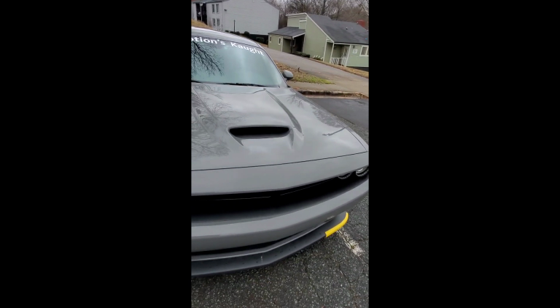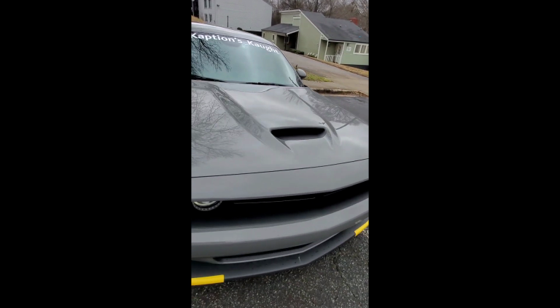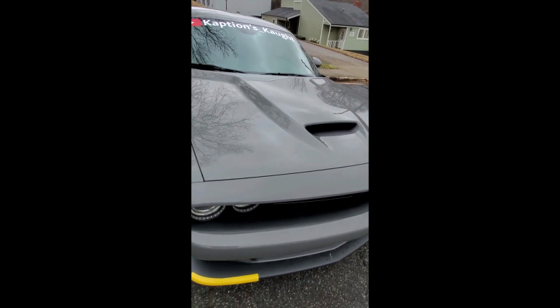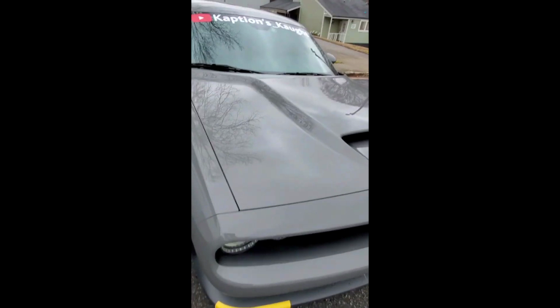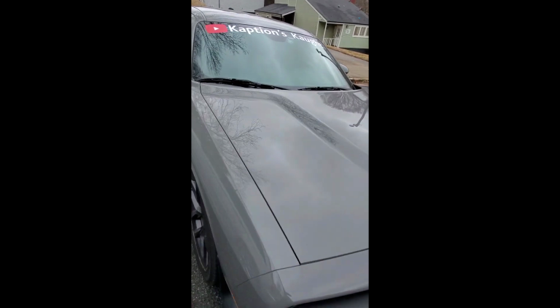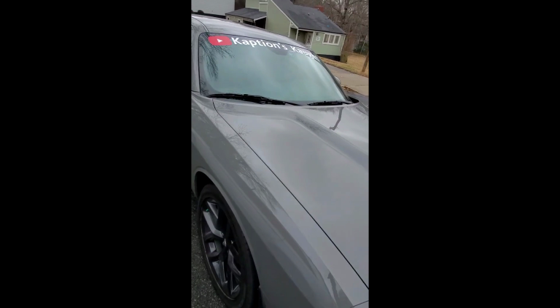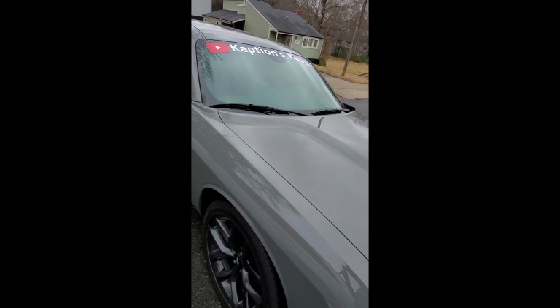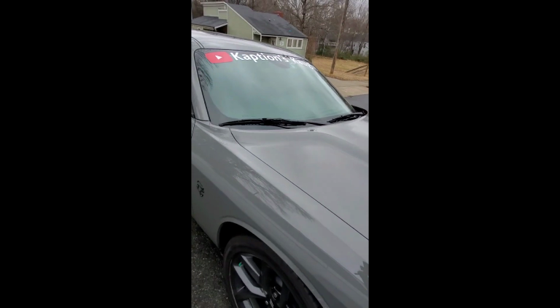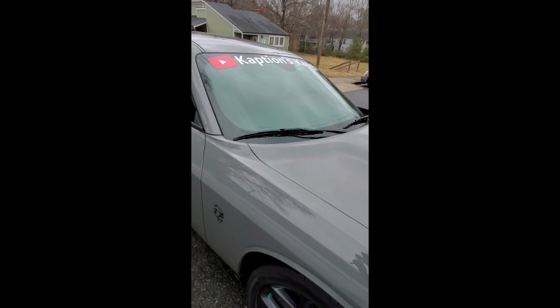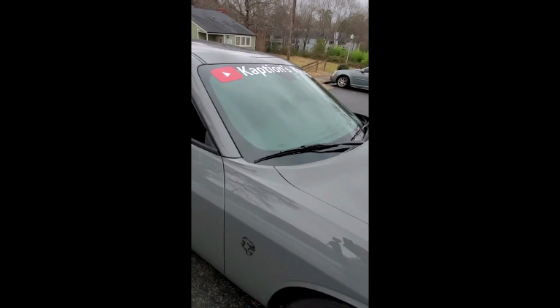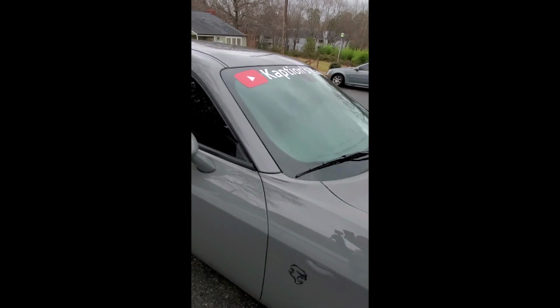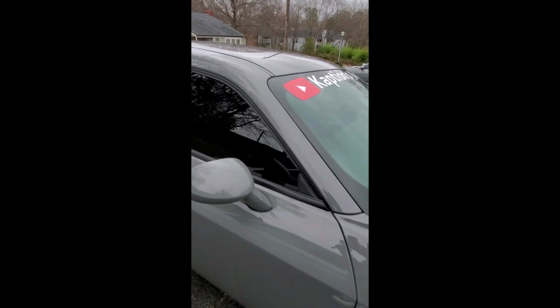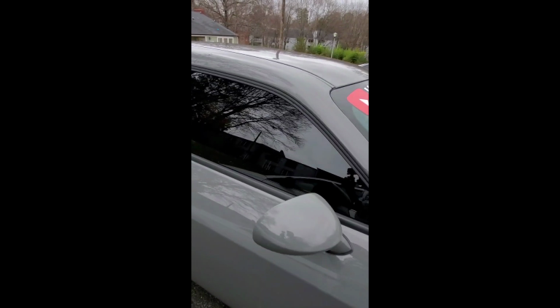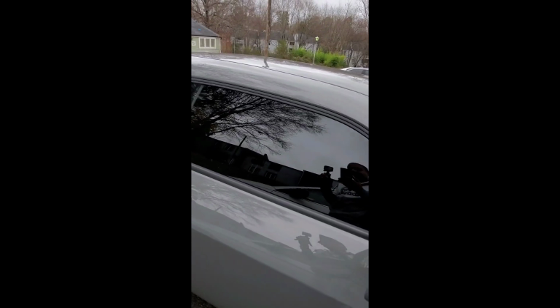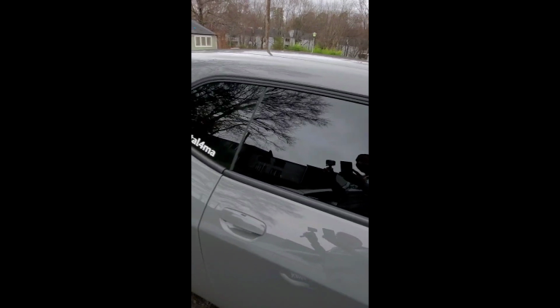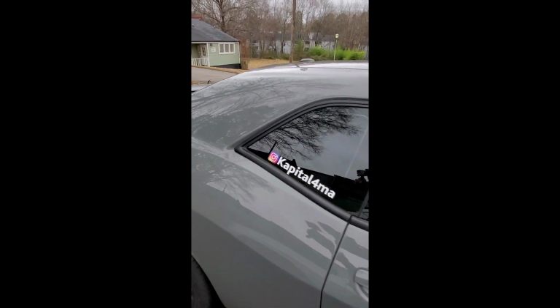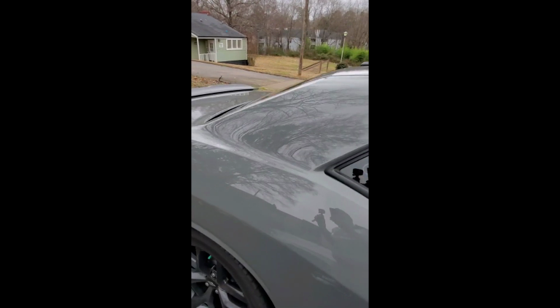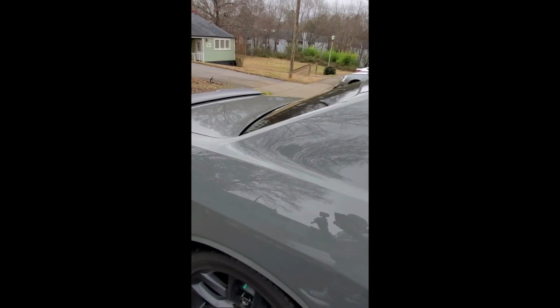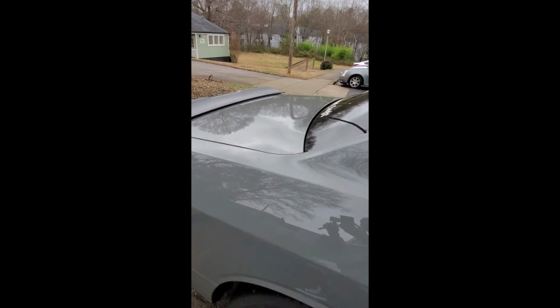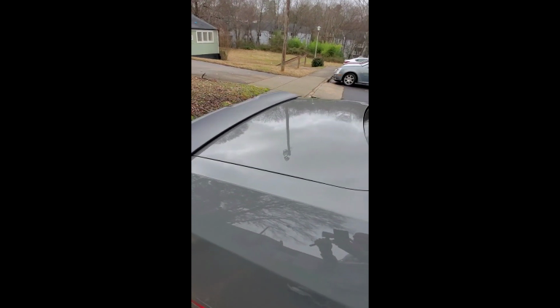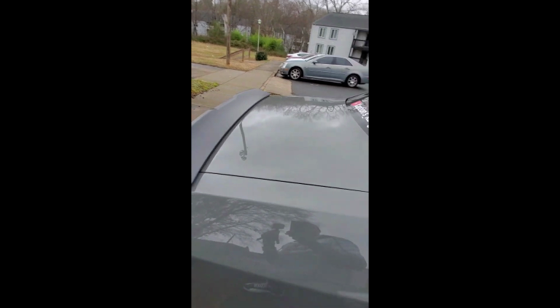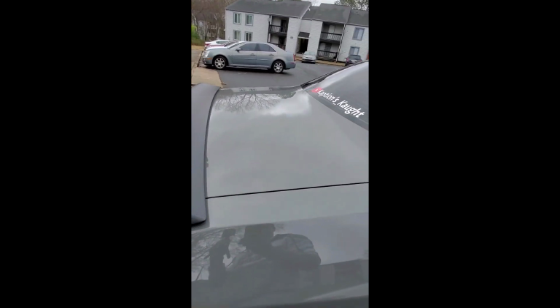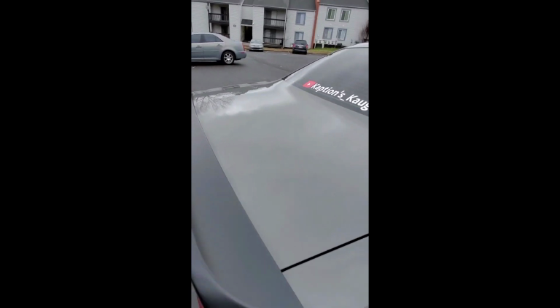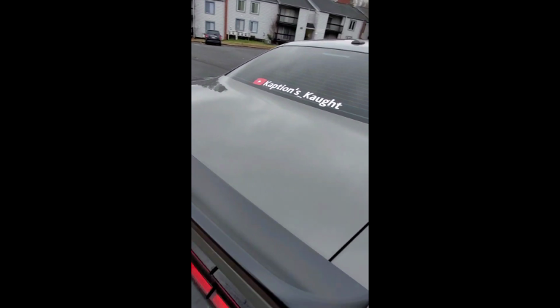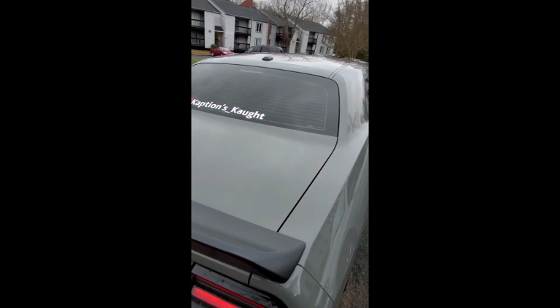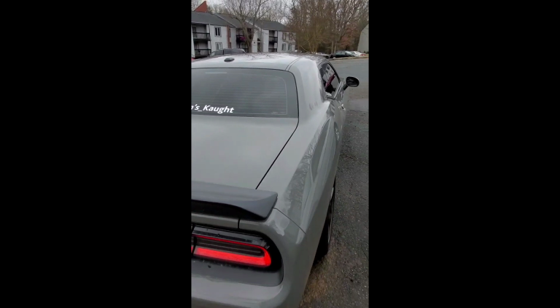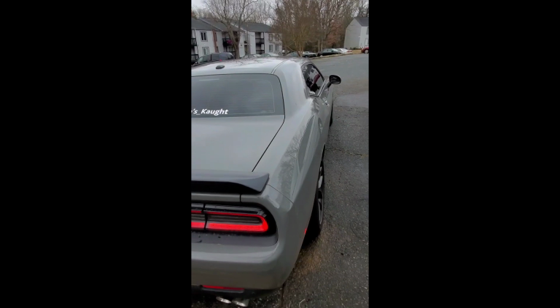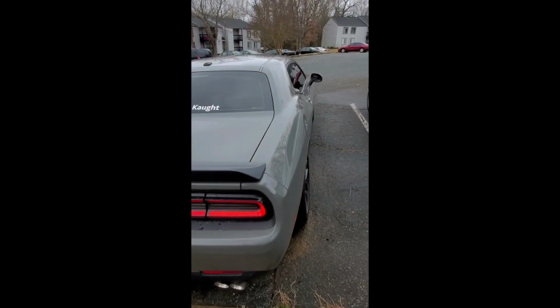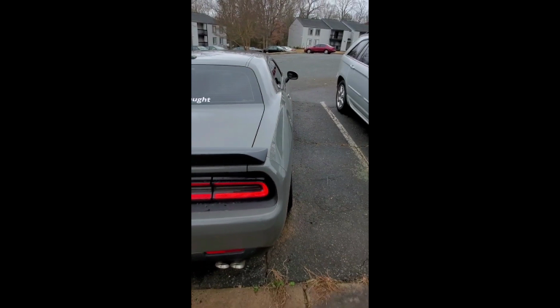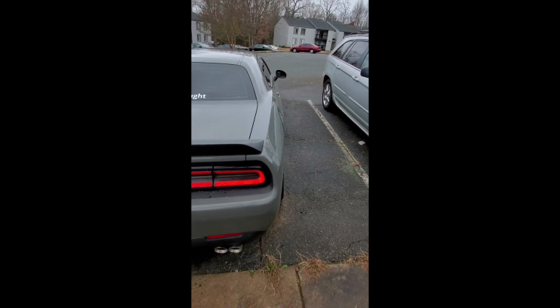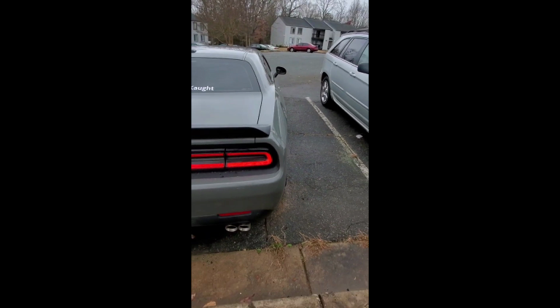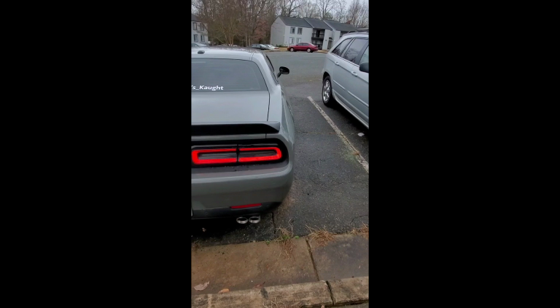Like I say, there's a Wookaburl coming also, and there is also a rear diffuser coming as well. So y'all stay tuned. Make sure y'all hit that subscribe button and like. Please comment down below and tell me what y'all think.